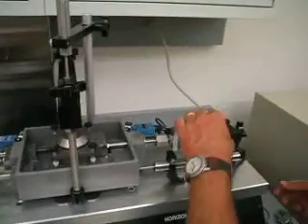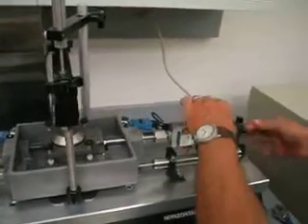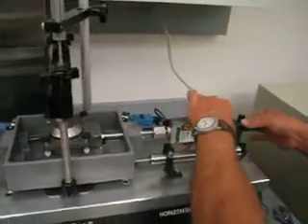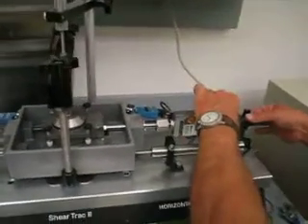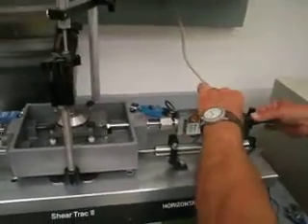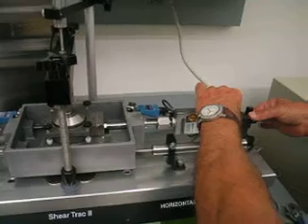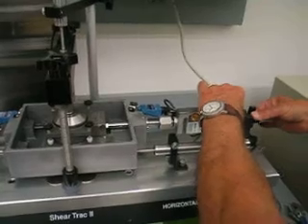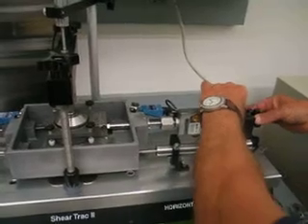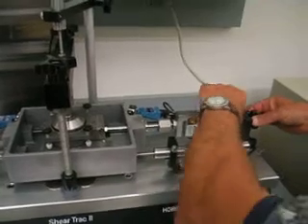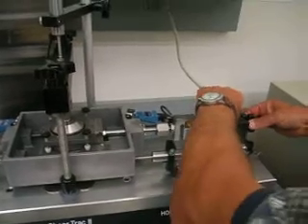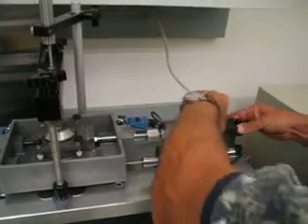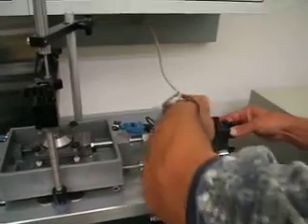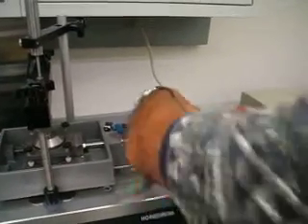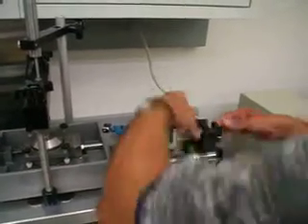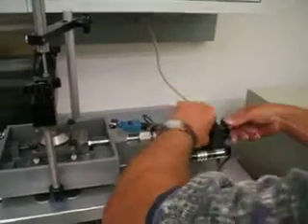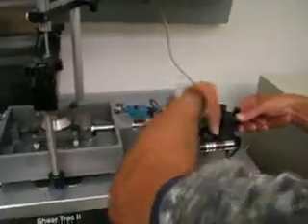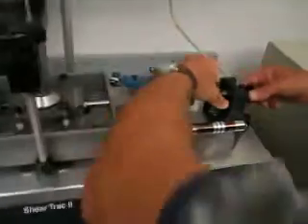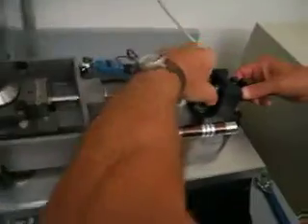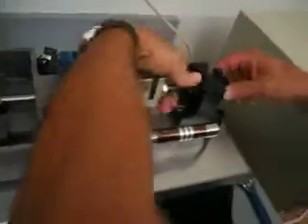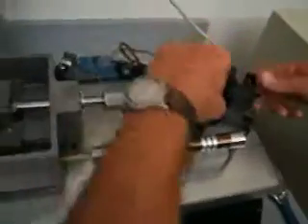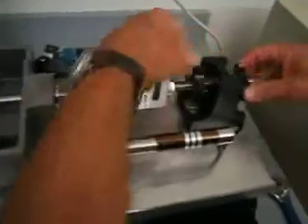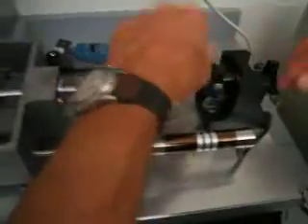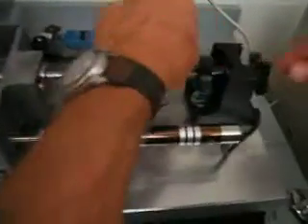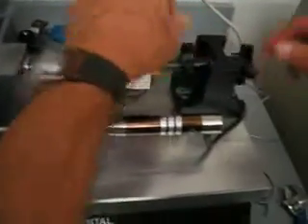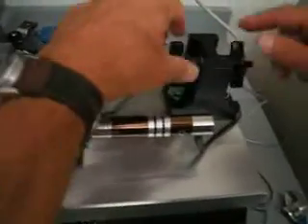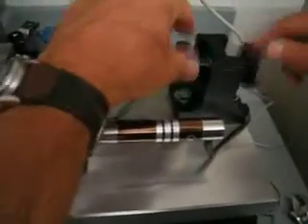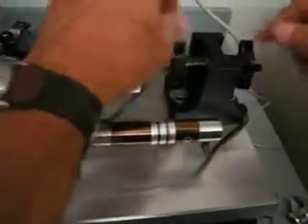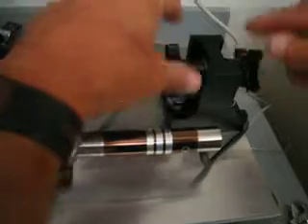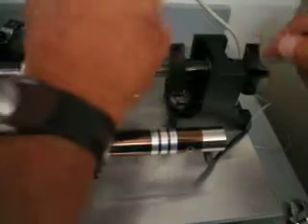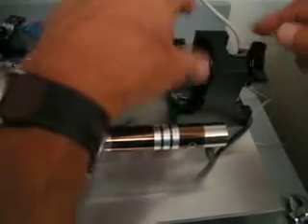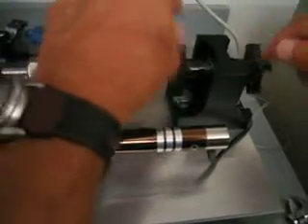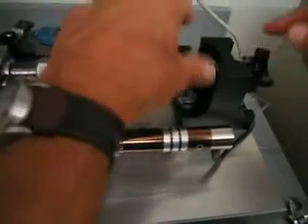Step number one: release horizontal pressure by backing off in both directions with both of these little screw systems here. Back them off fairly far.